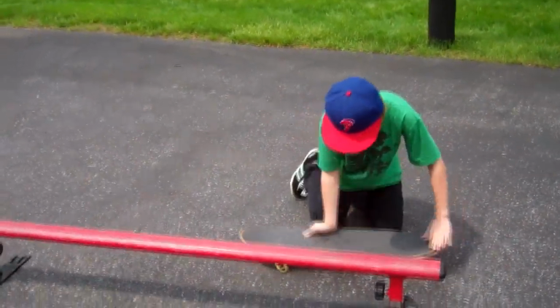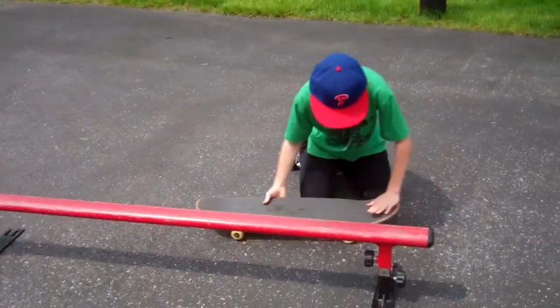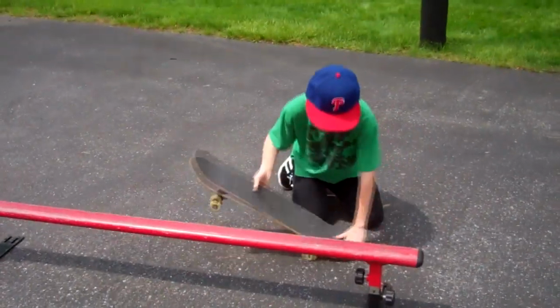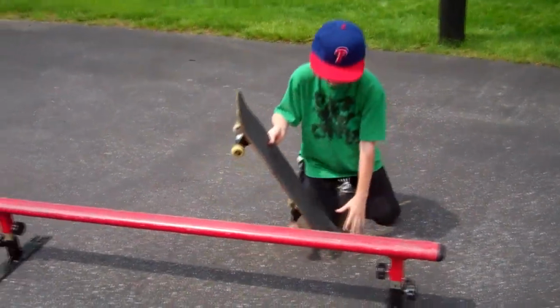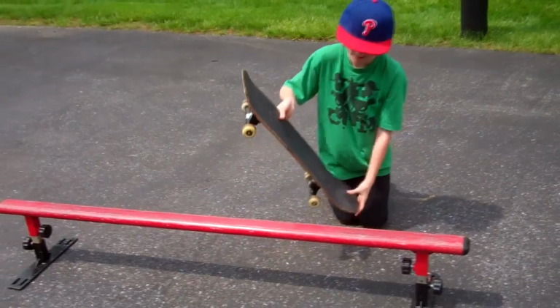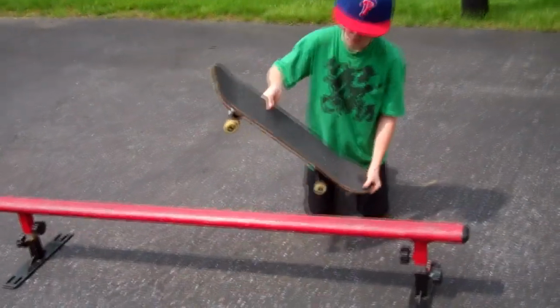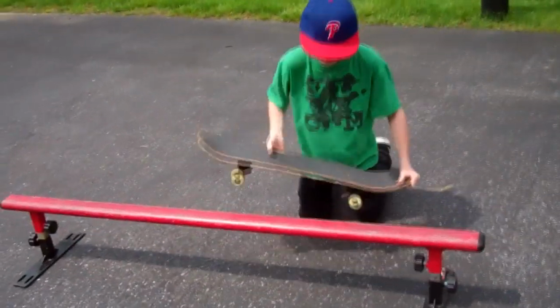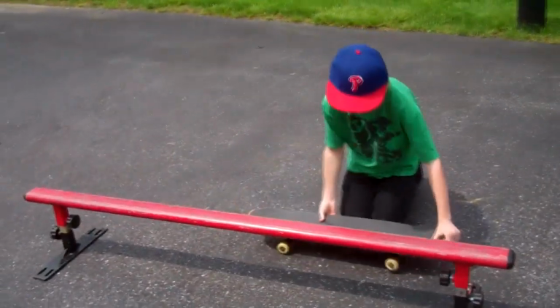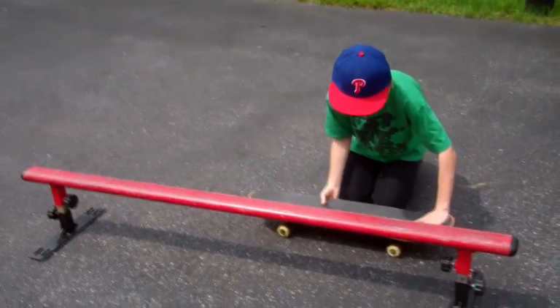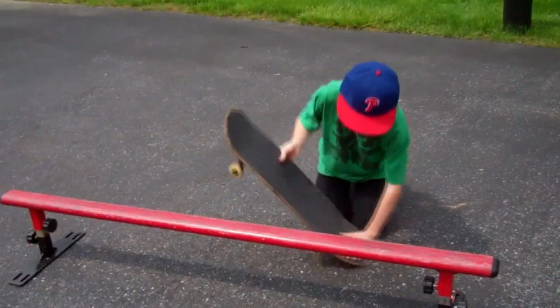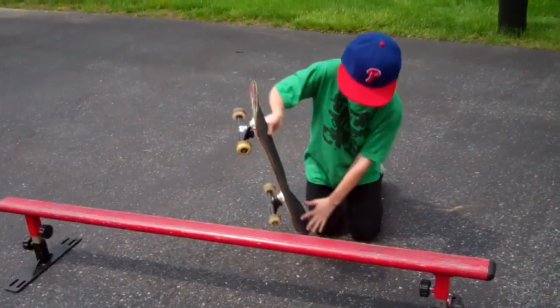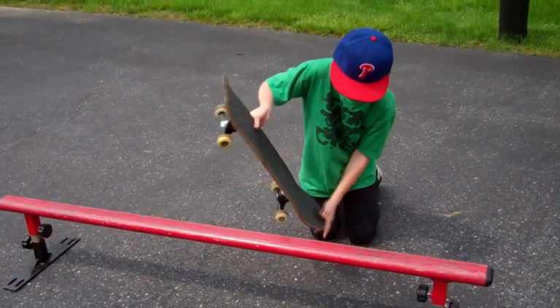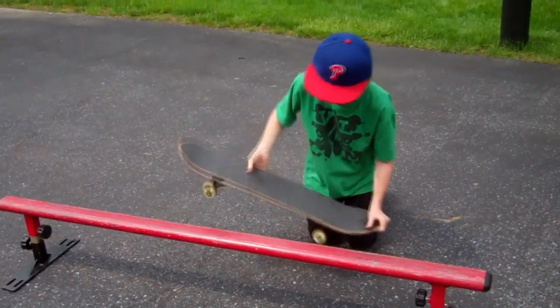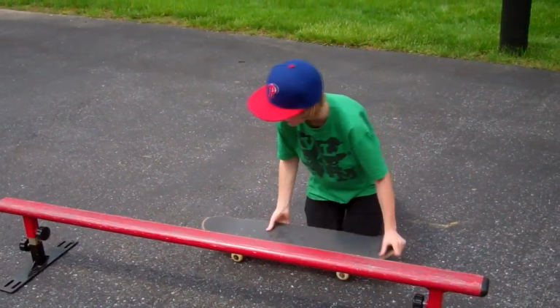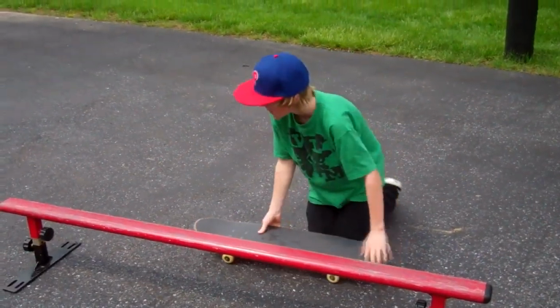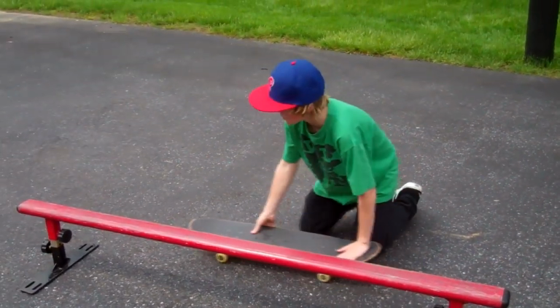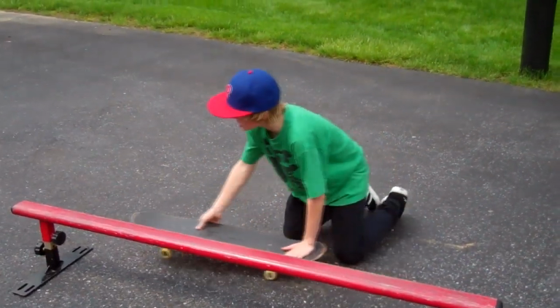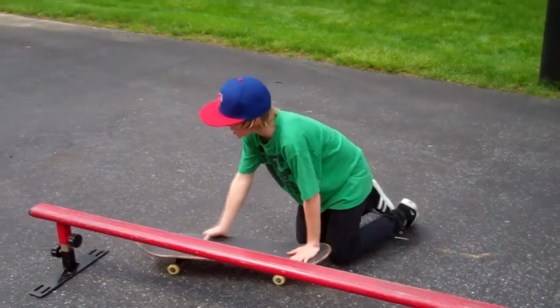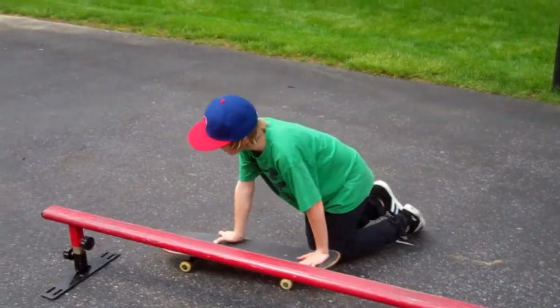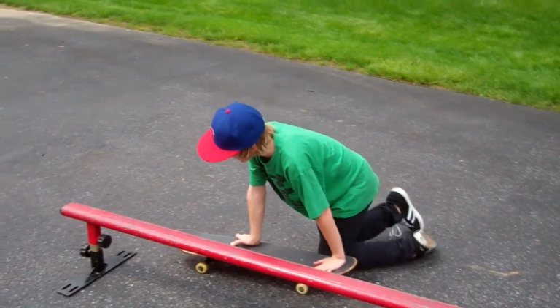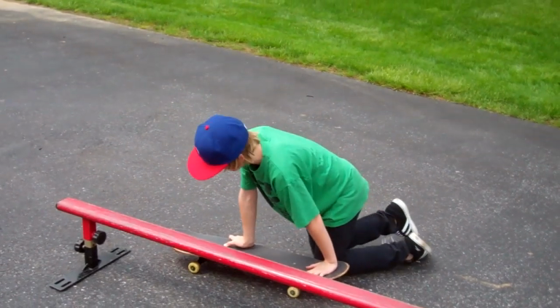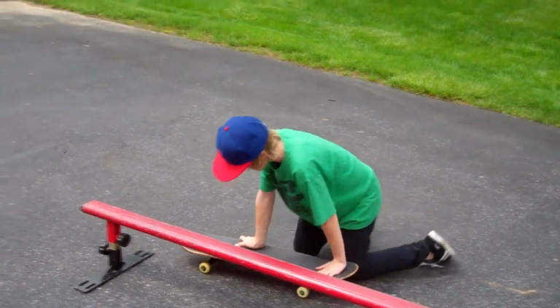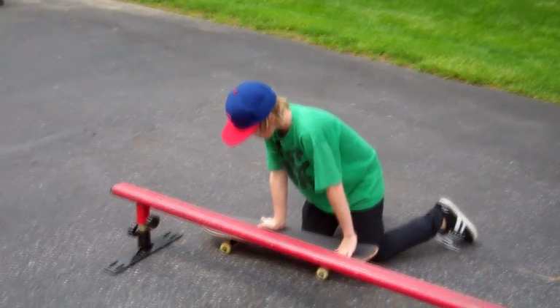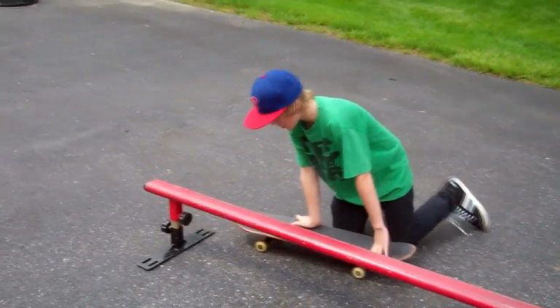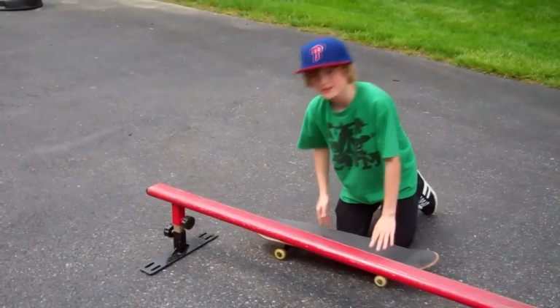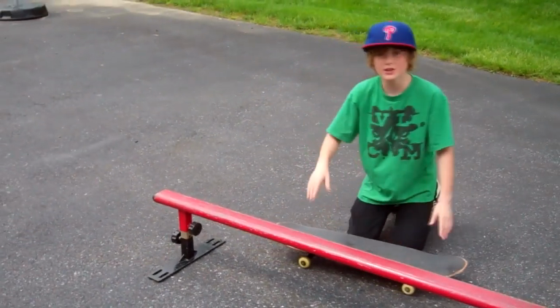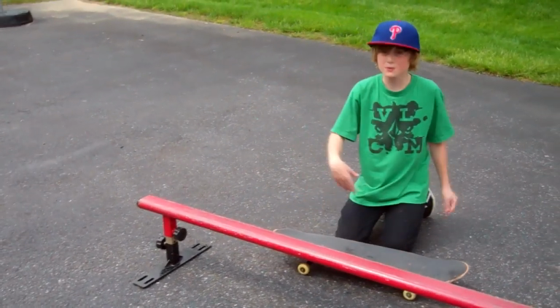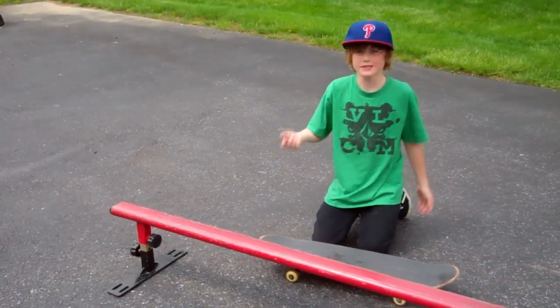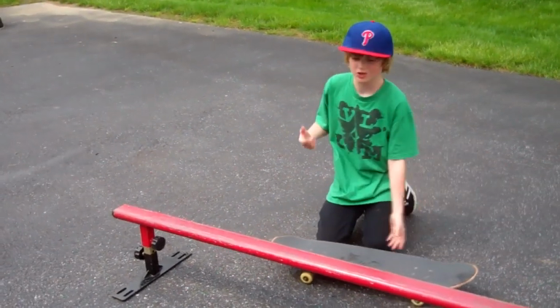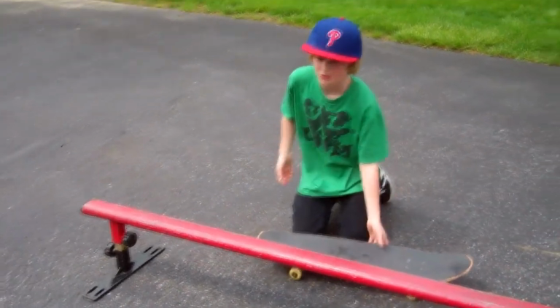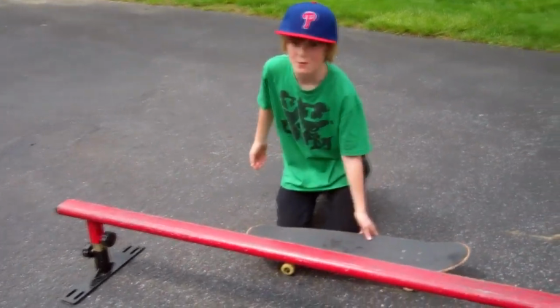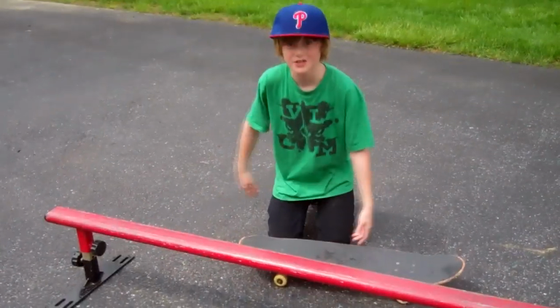You want to come up to the rail like this, and slide like that. When you're first starting, you don't want to... Here are some clips showing you not what to do.